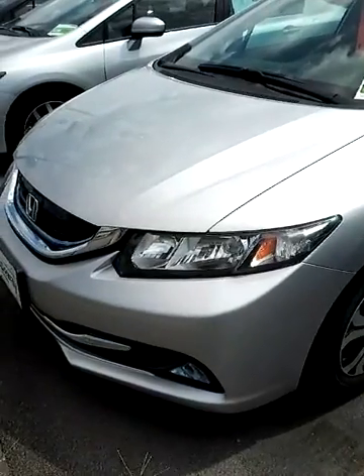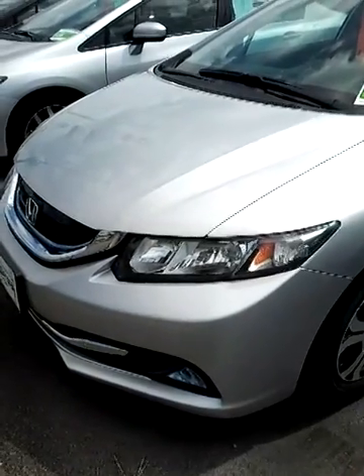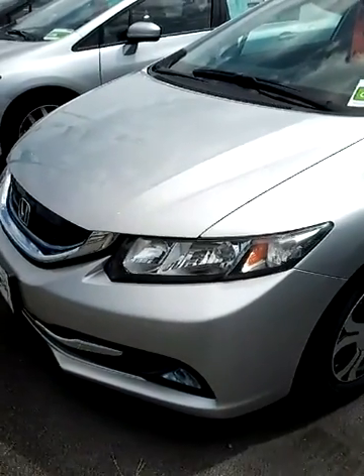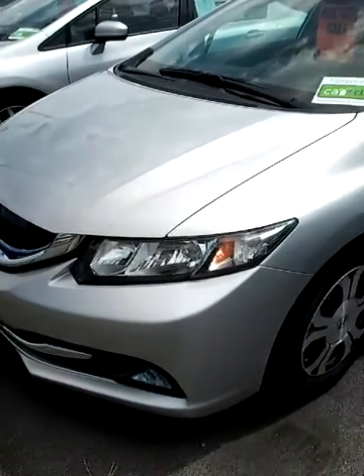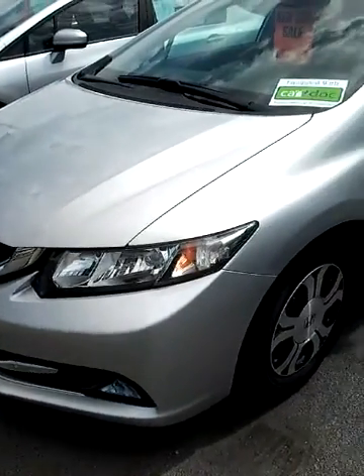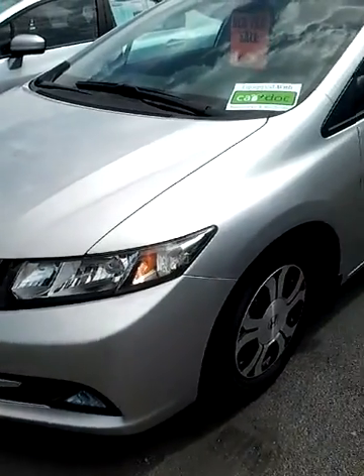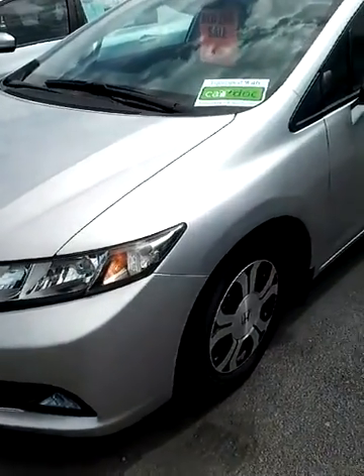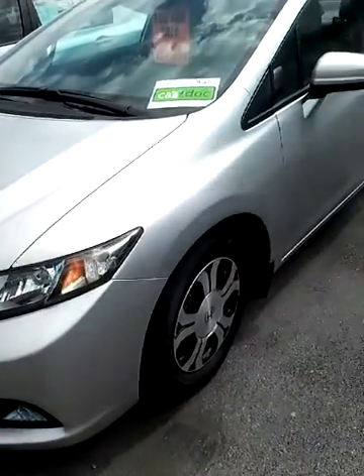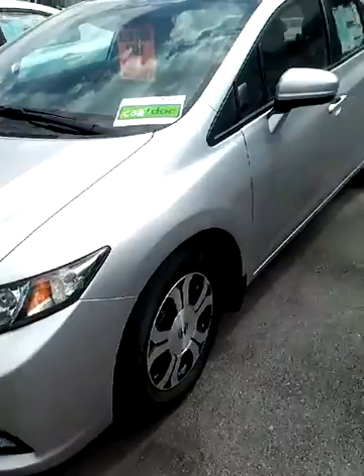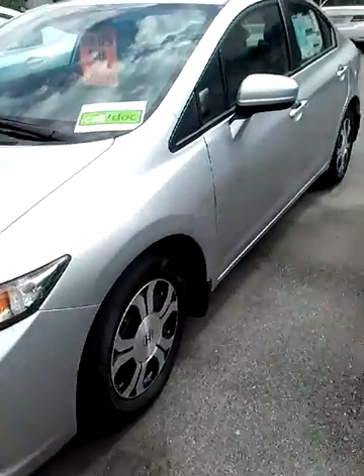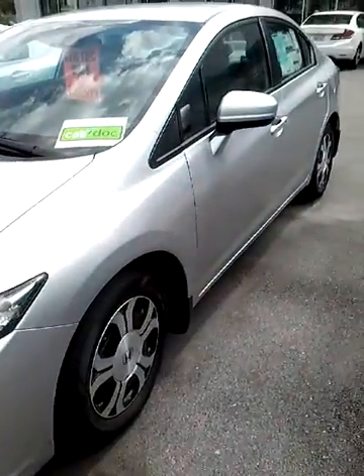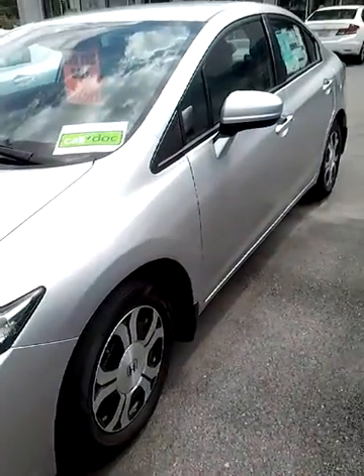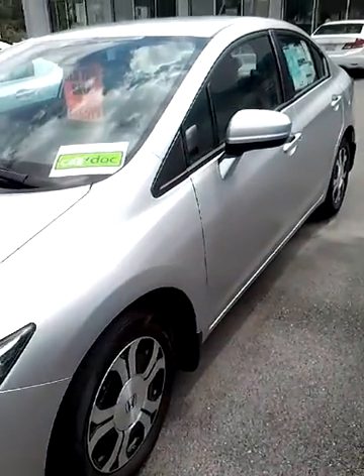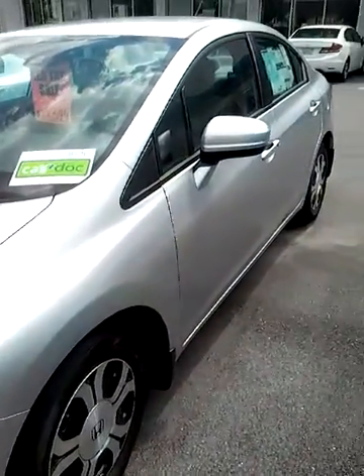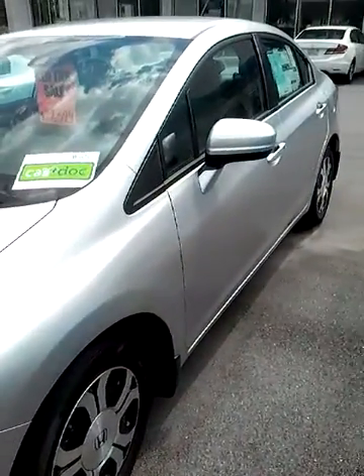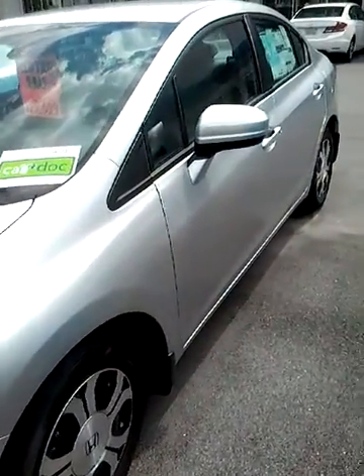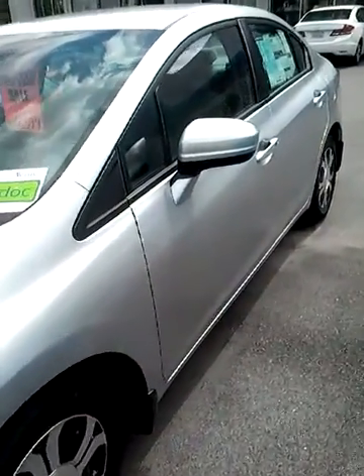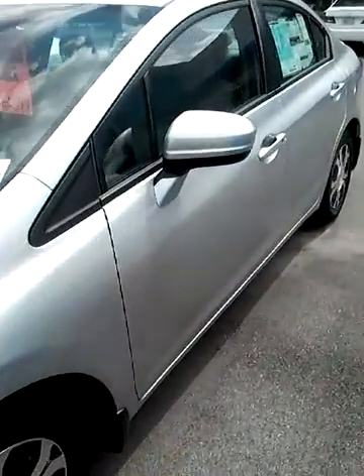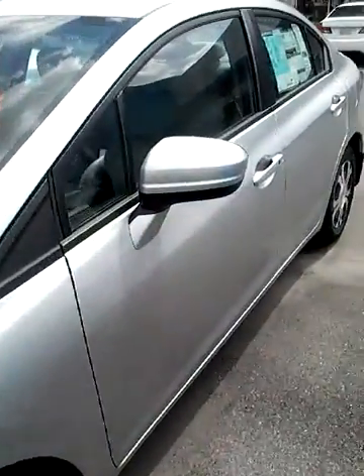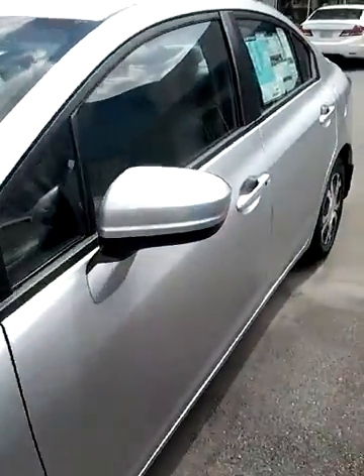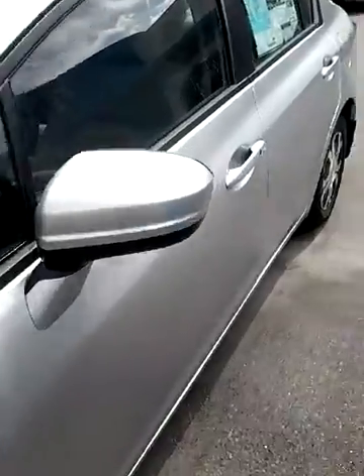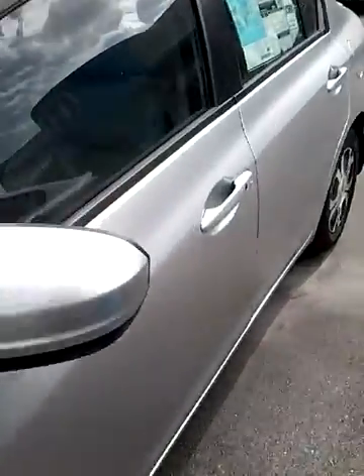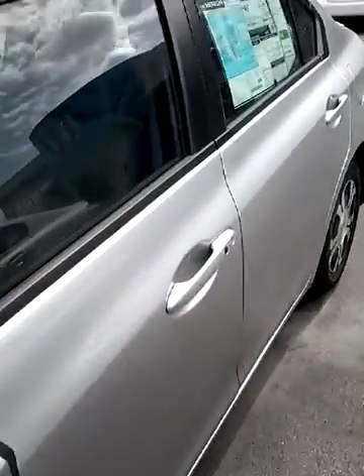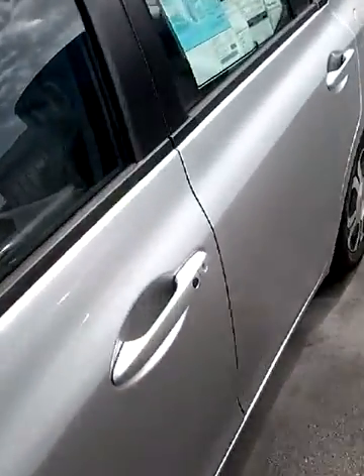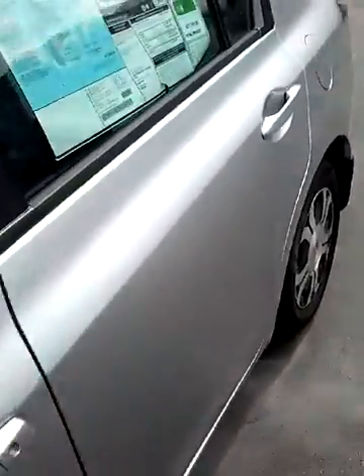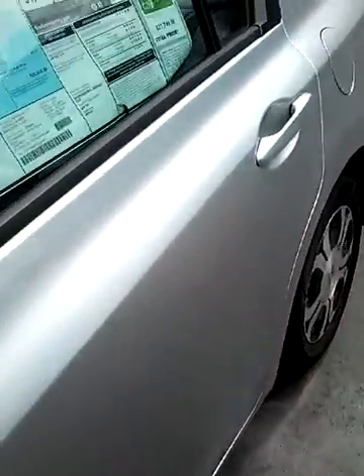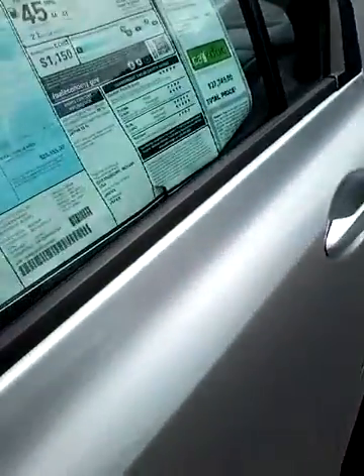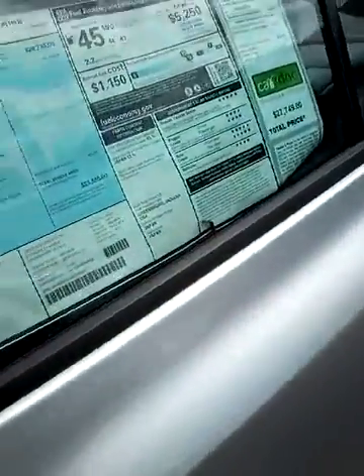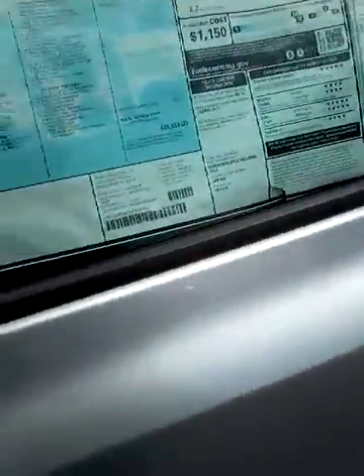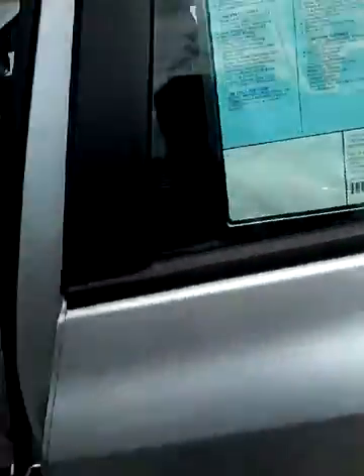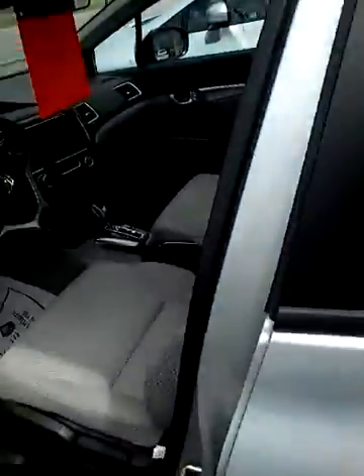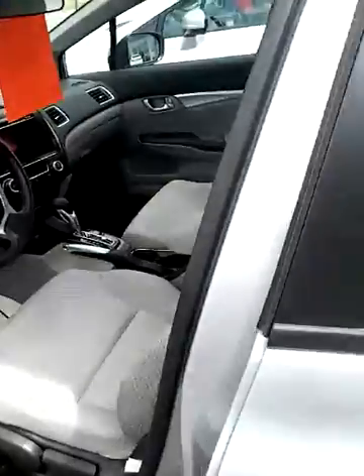Hey Jim, this is Stephanie at Freeway Honda. I wanted to send you a quick video of a 2015 Civic Hybrid that we have here on the lot. They've got it marked at a really great price.